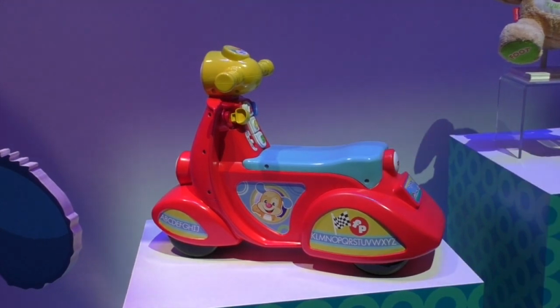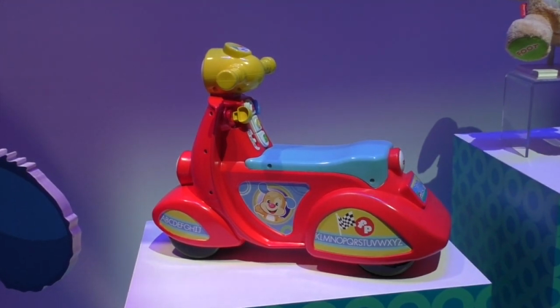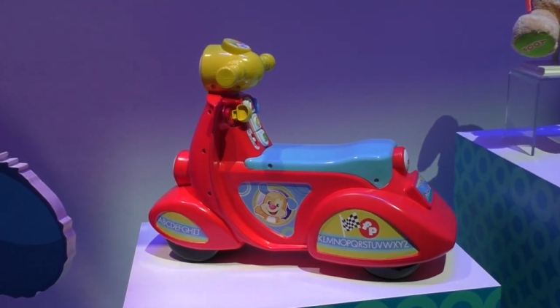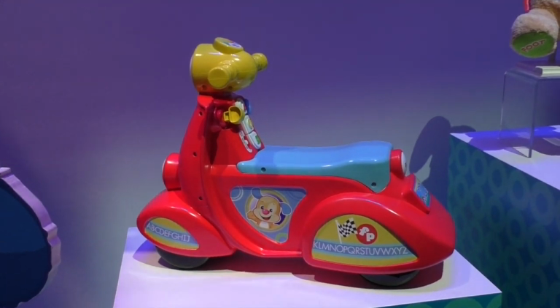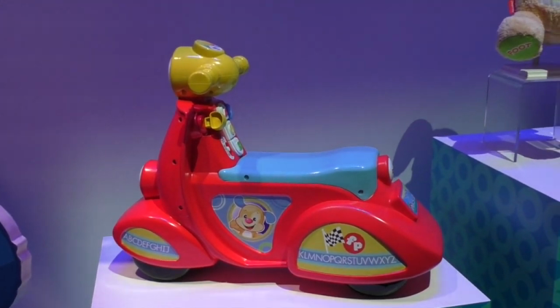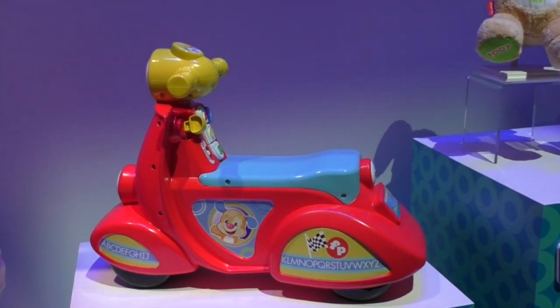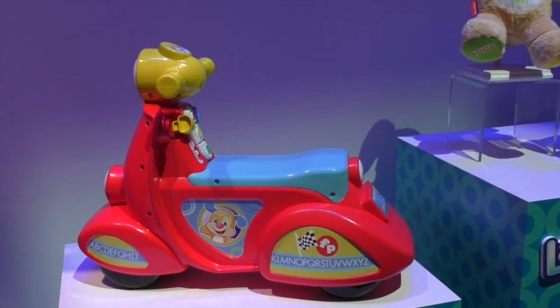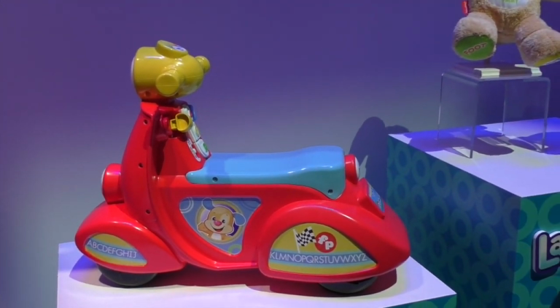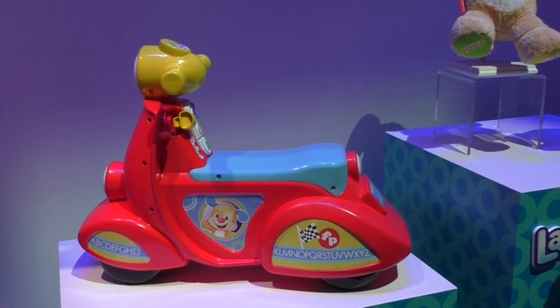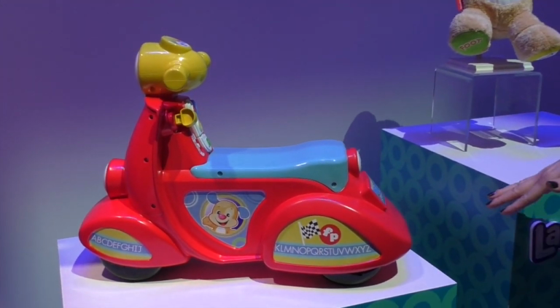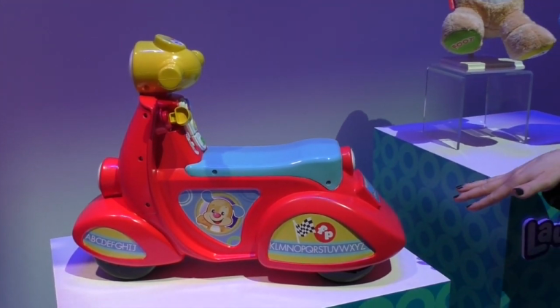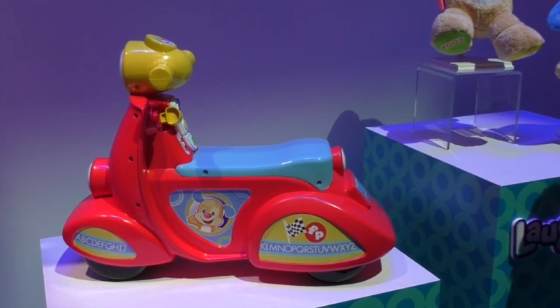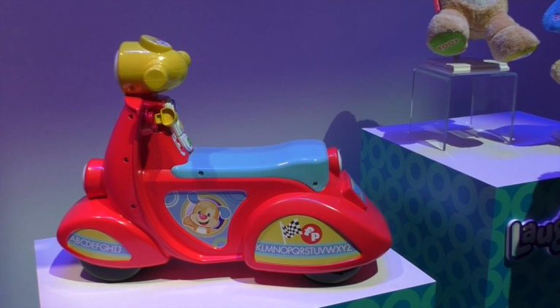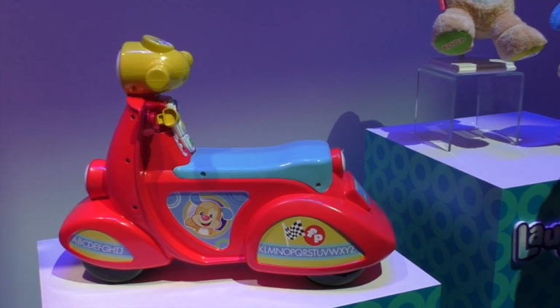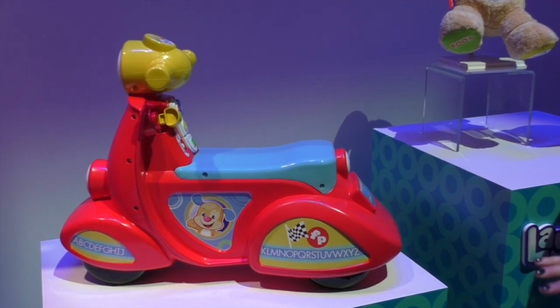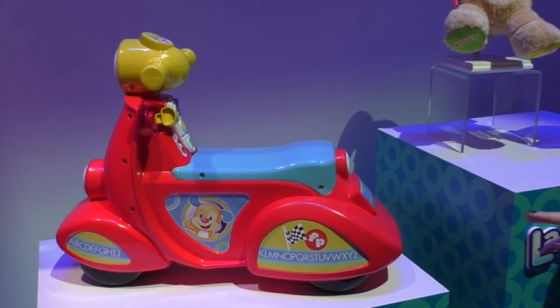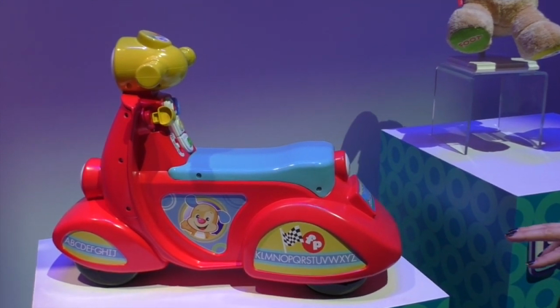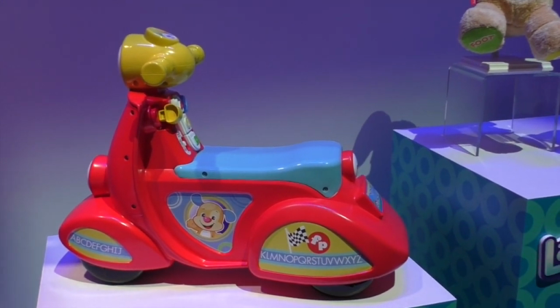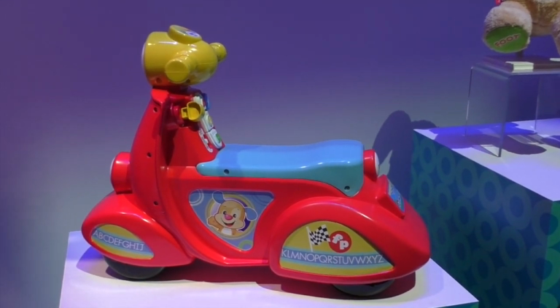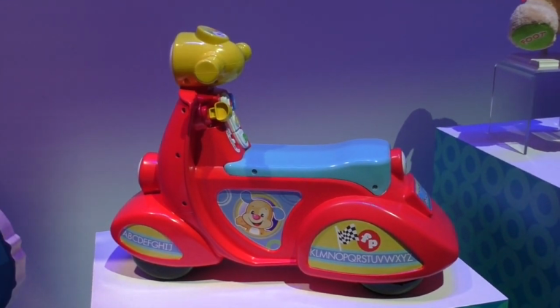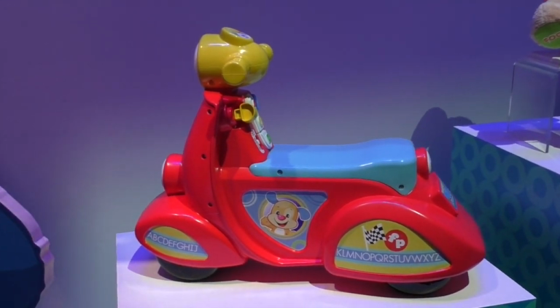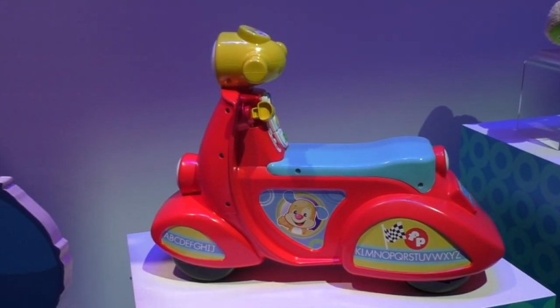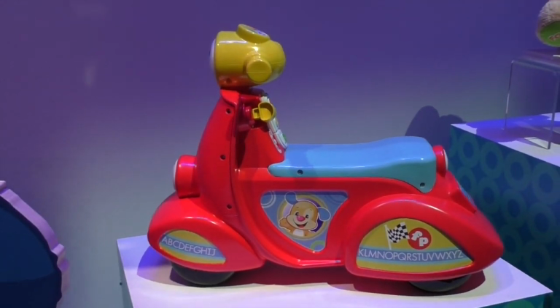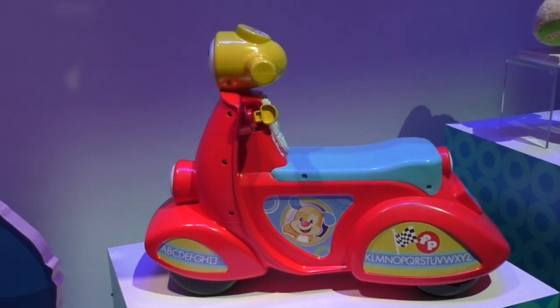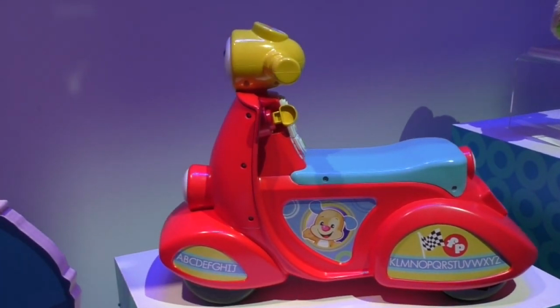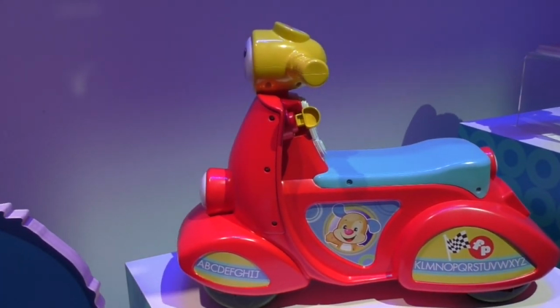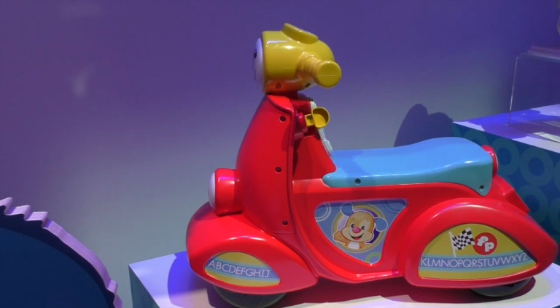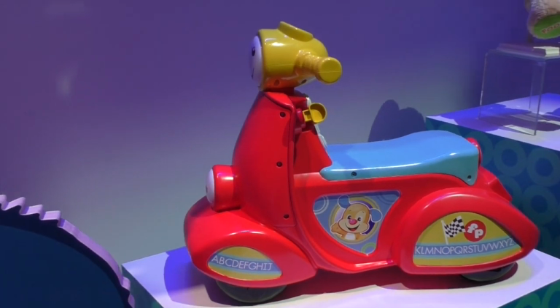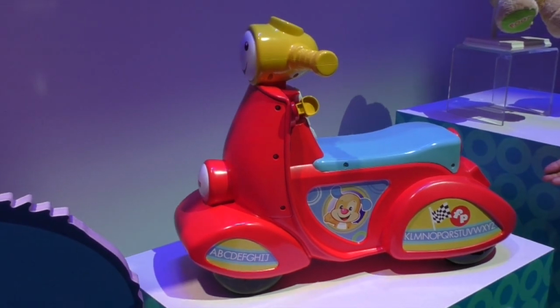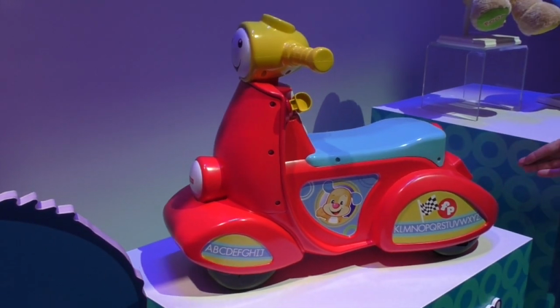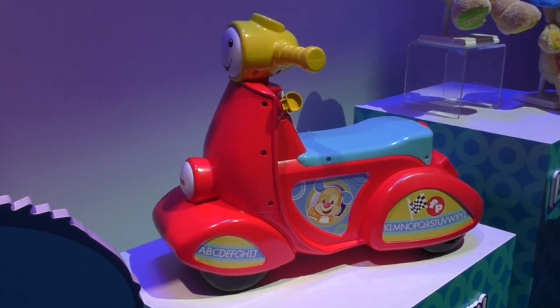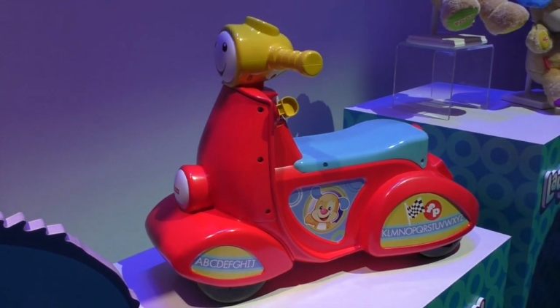Level one is all about first words, level two is prompt to play, and level three is all about imagination. So 50 songs, tunes, and phrases, a really fun interactive dashboard, and an awesome scooter to ride along.